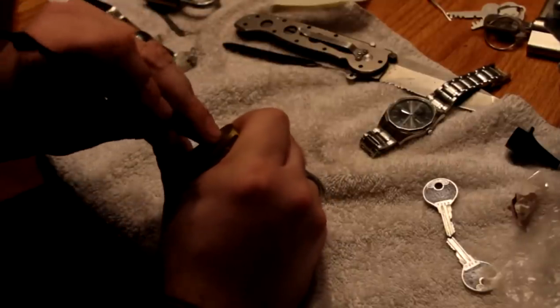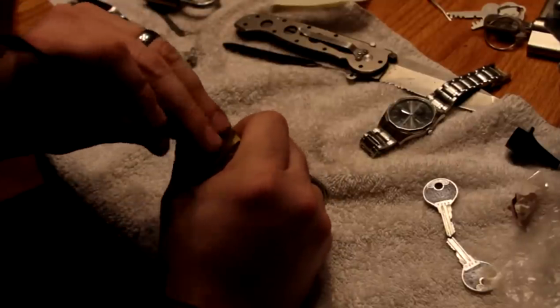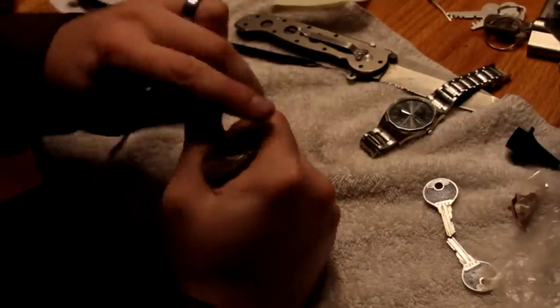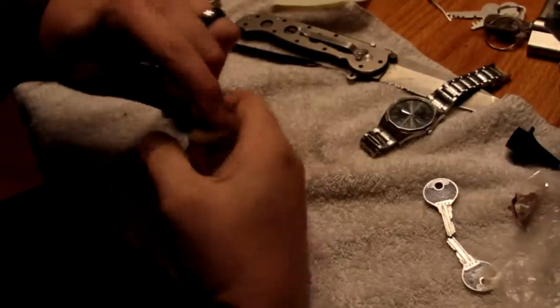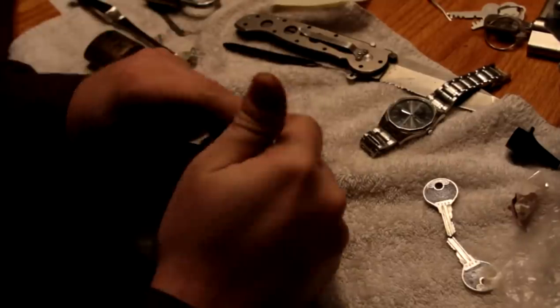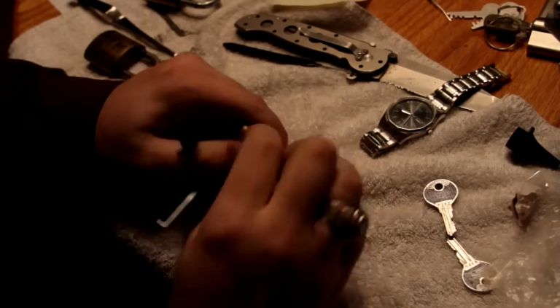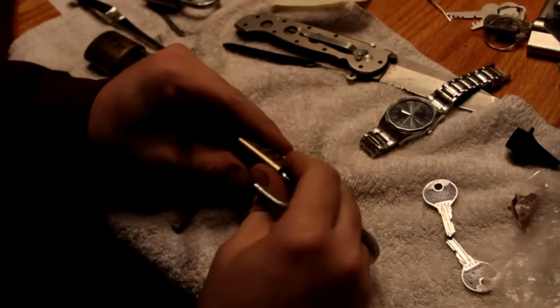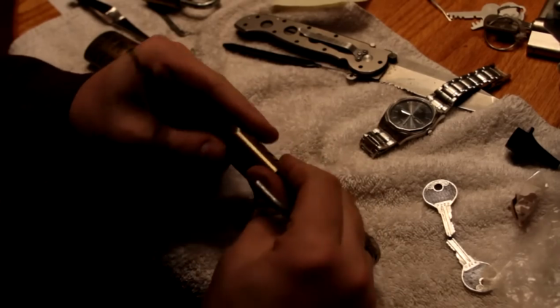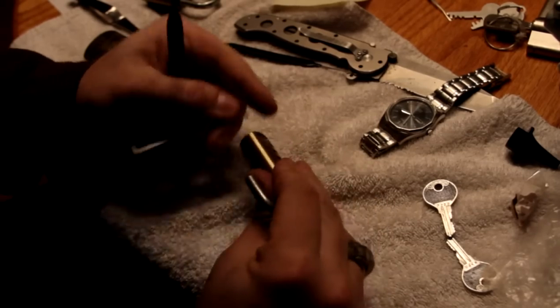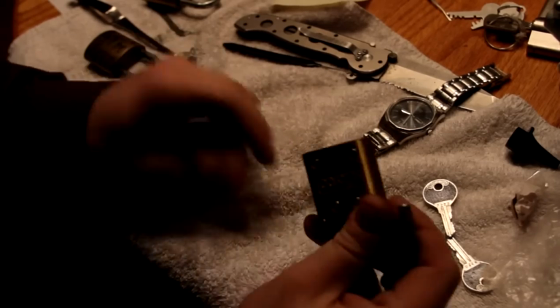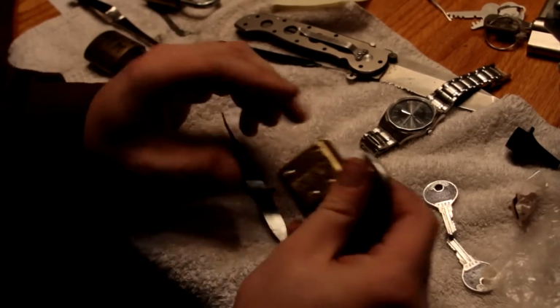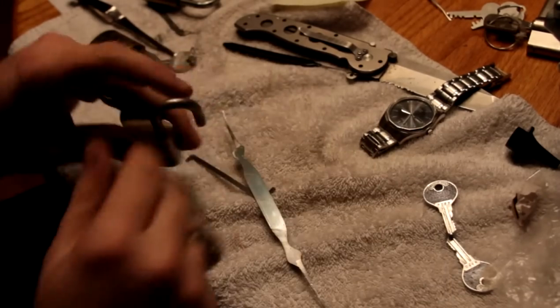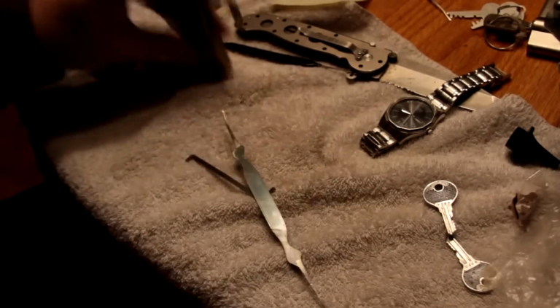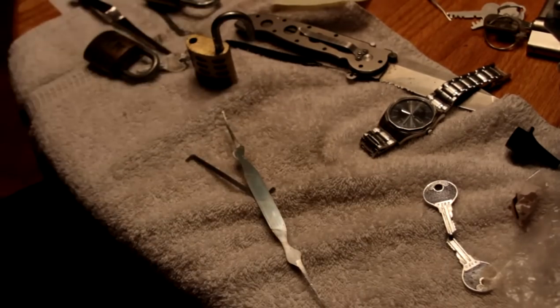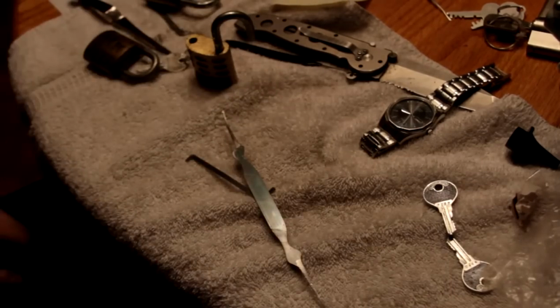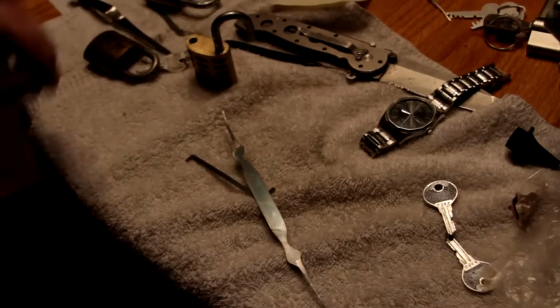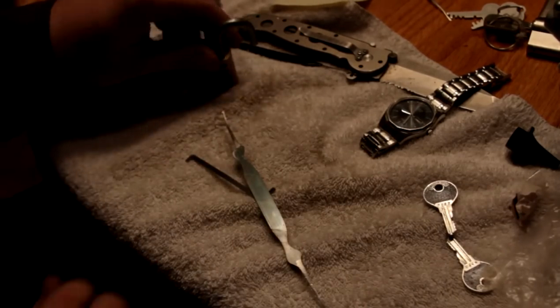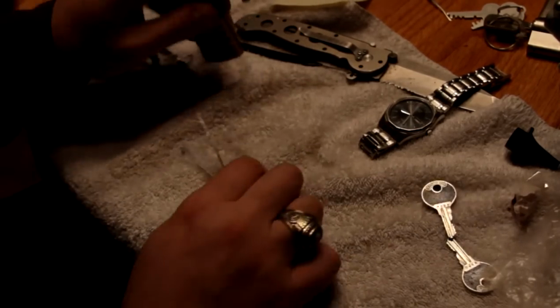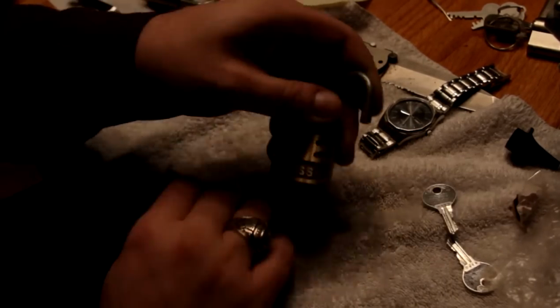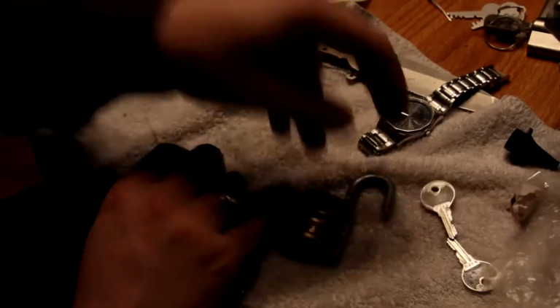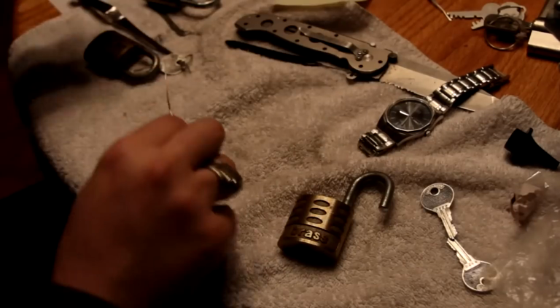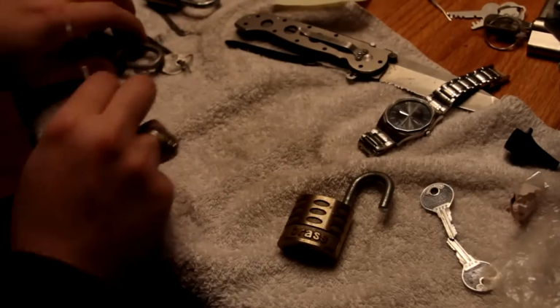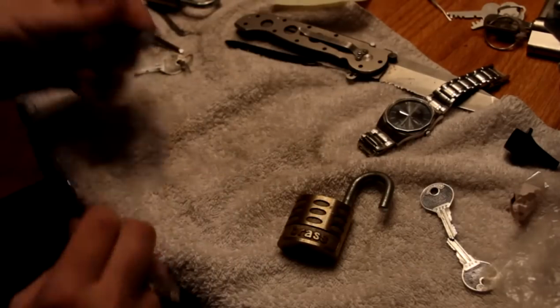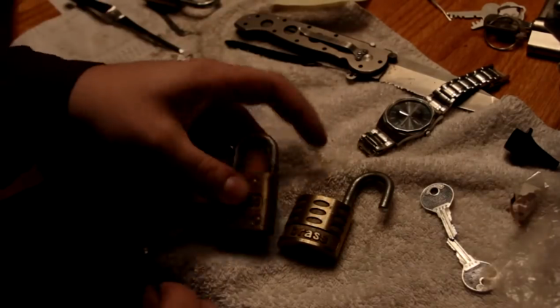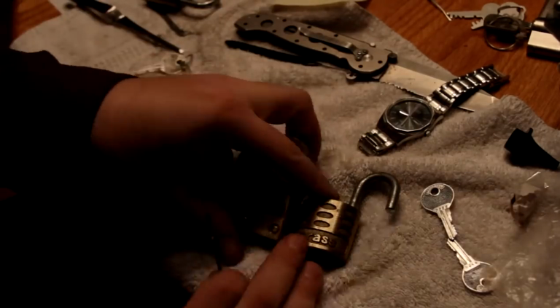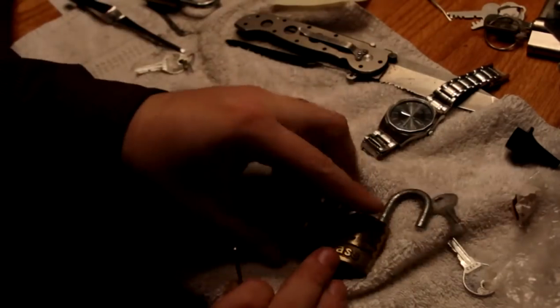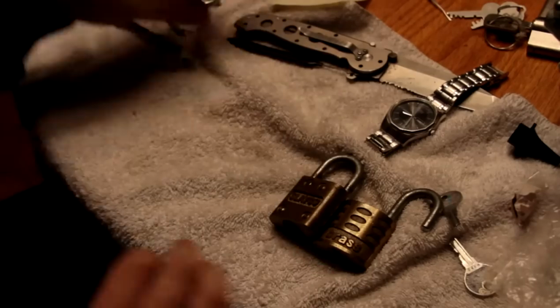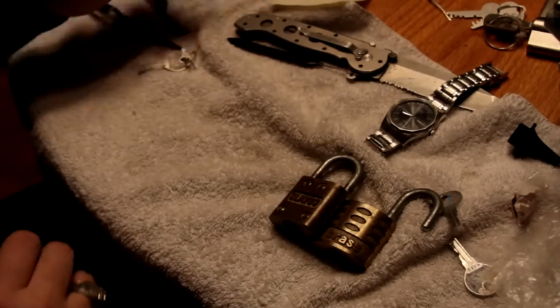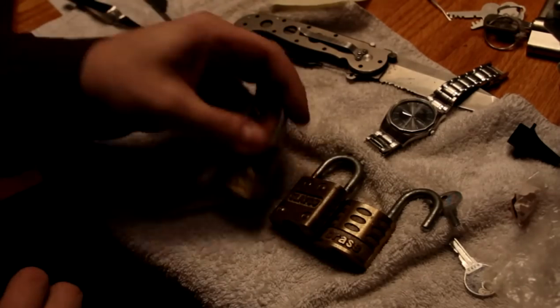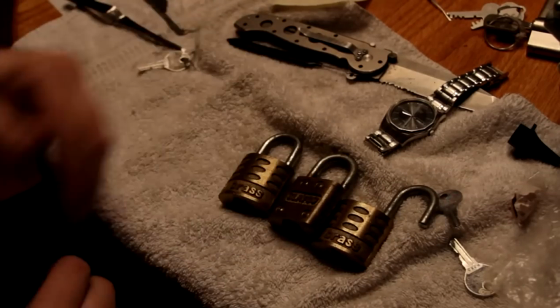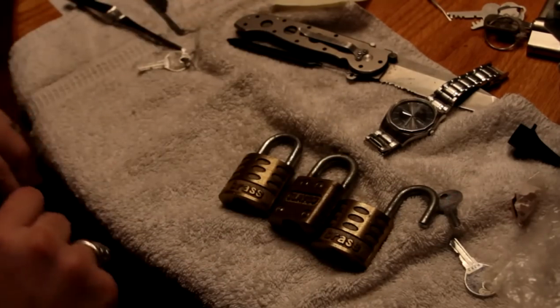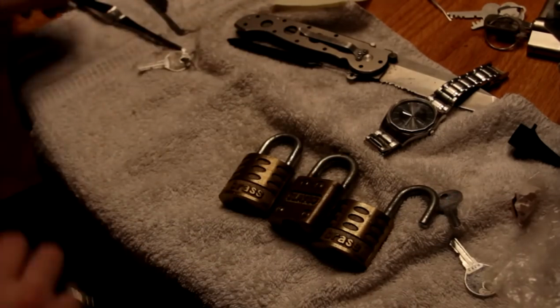There it is. Okay, closer to two minutes, but anyhow. I think I'll post this instead of the first video because that wasn't too bad, considering these are old, gummy-ass locks.